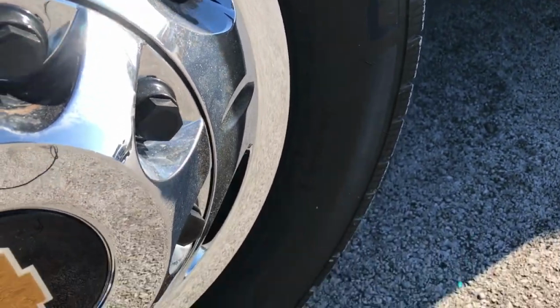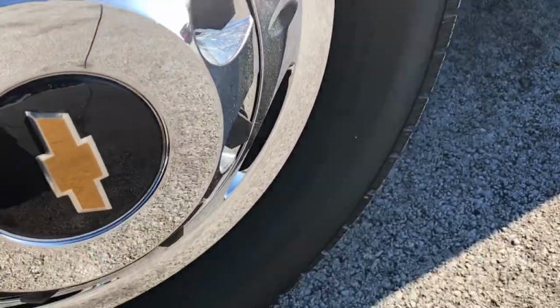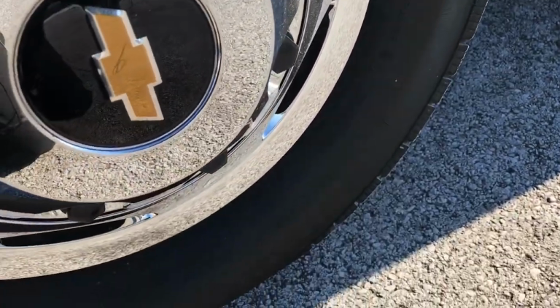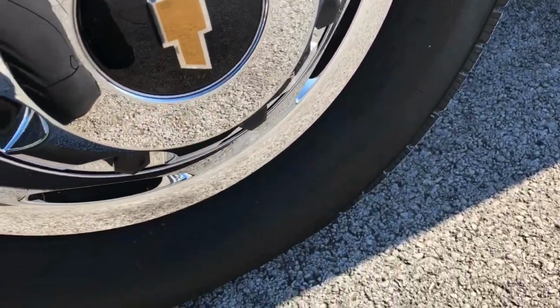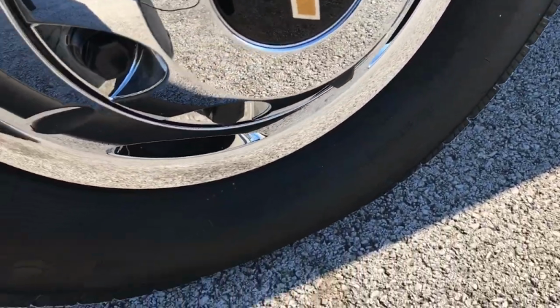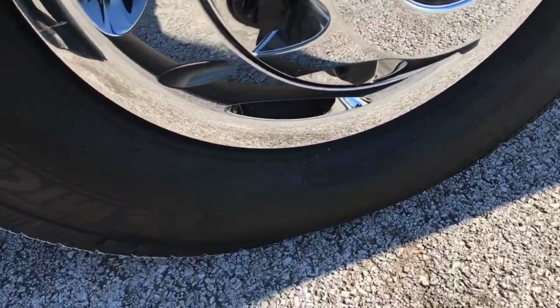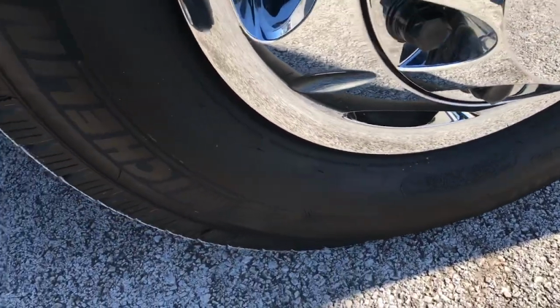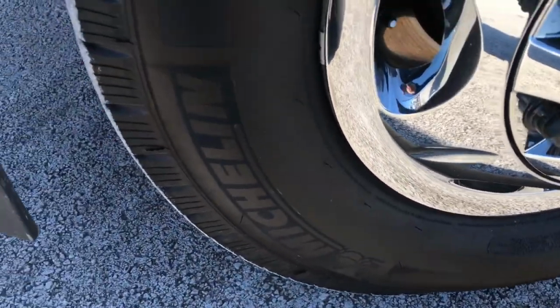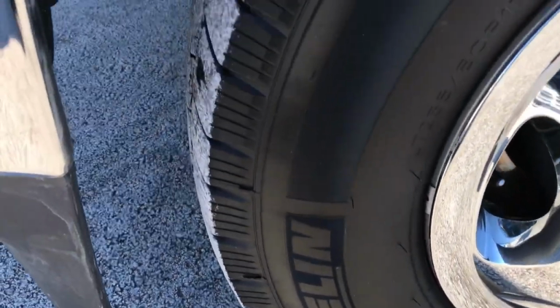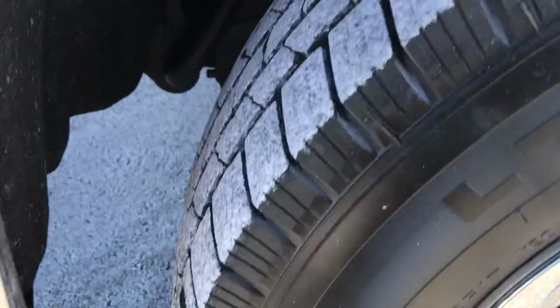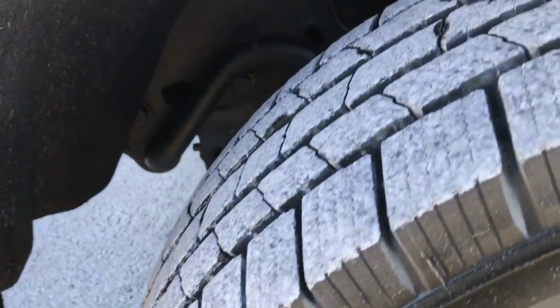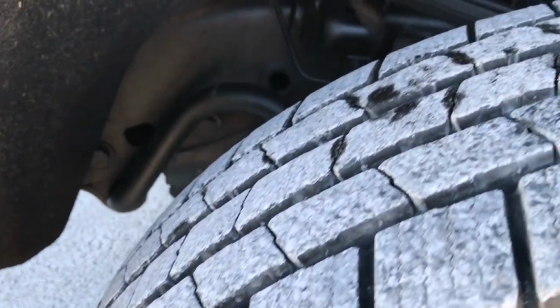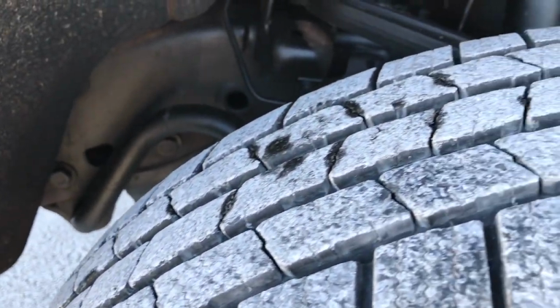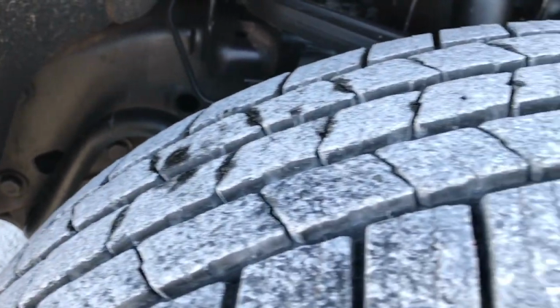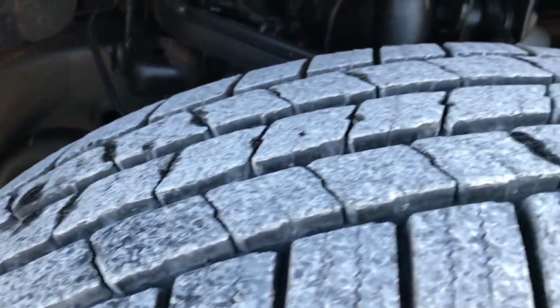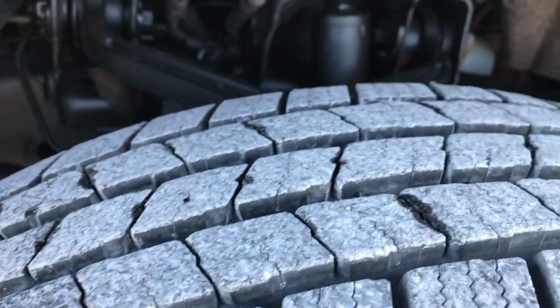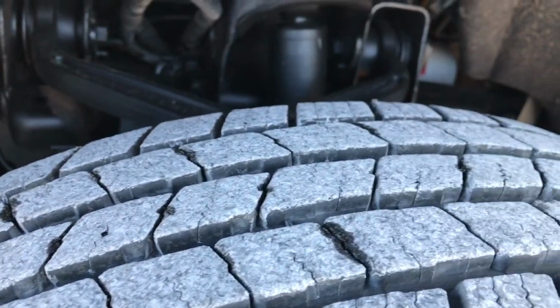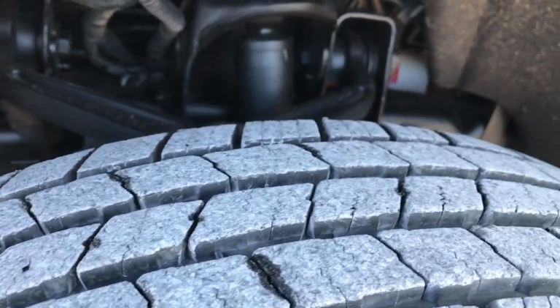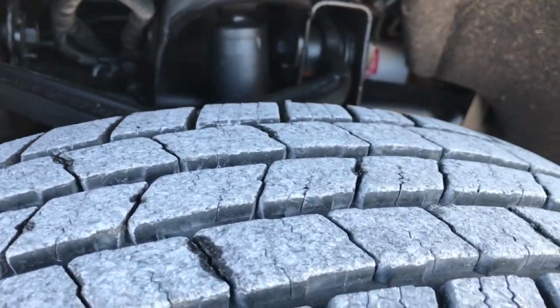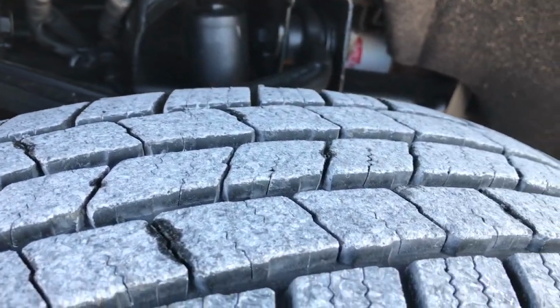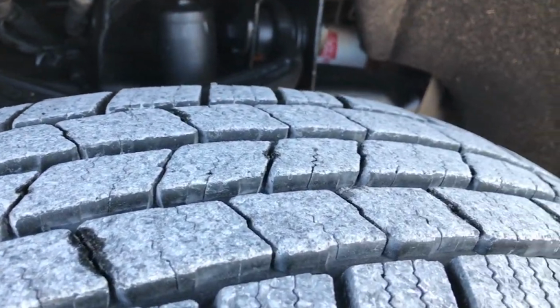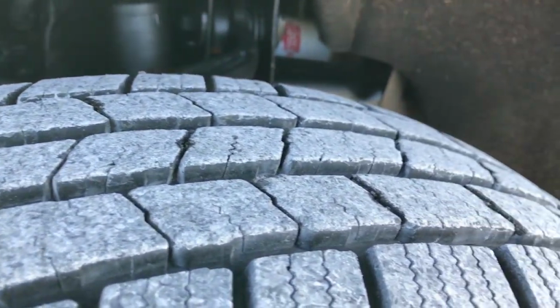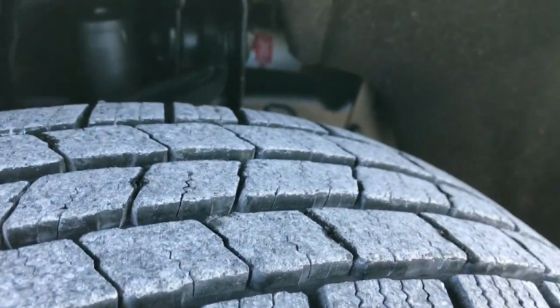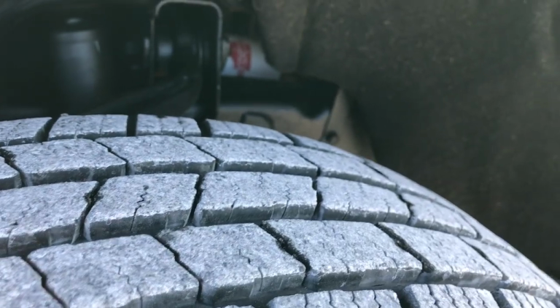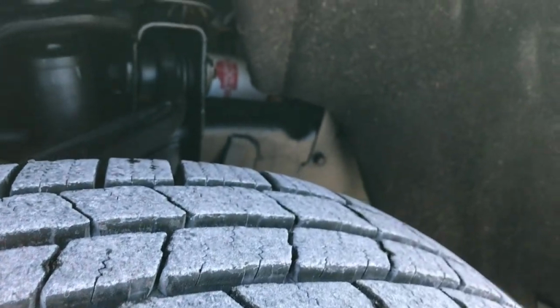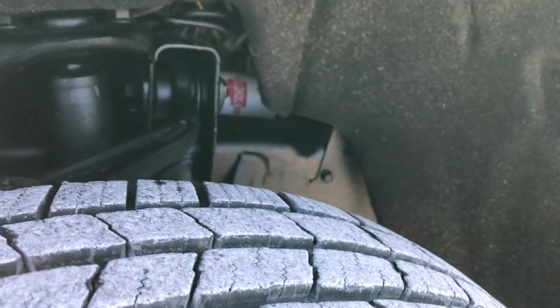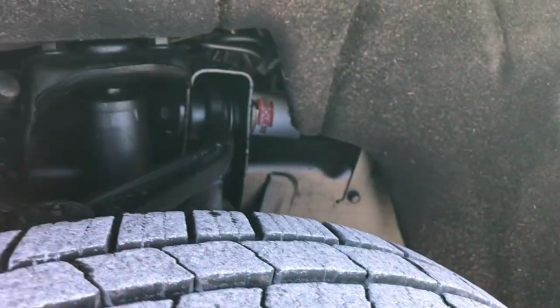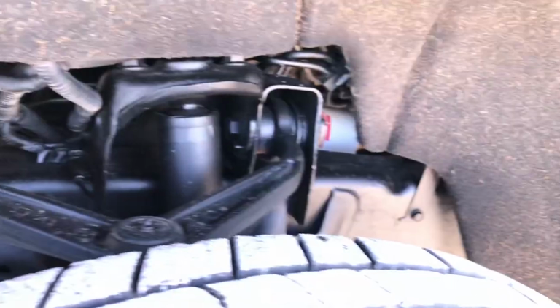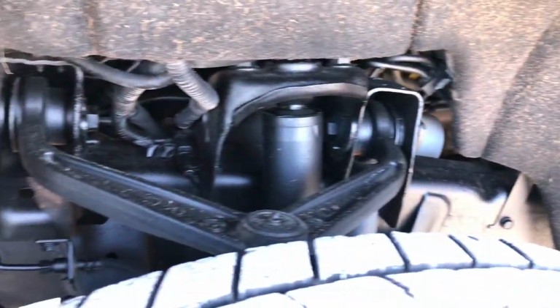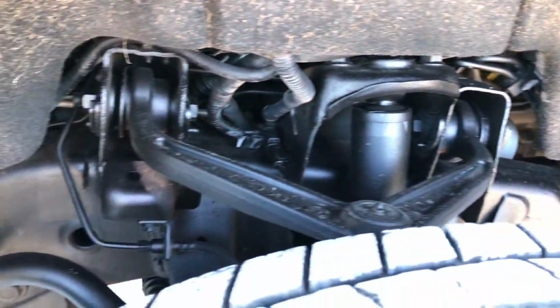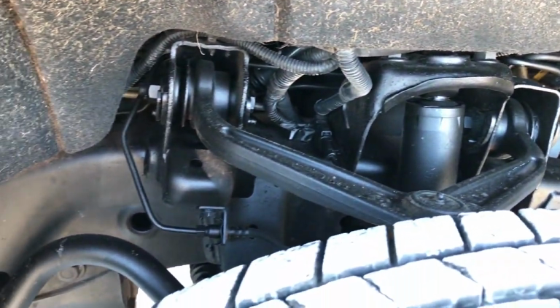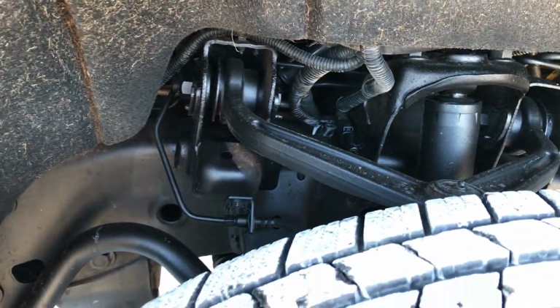This one has Michelin LT 235 80R17 tires on it, and these tires look like they have probably about 80 to 90% of the tread left. Lots of tread left on these tires.